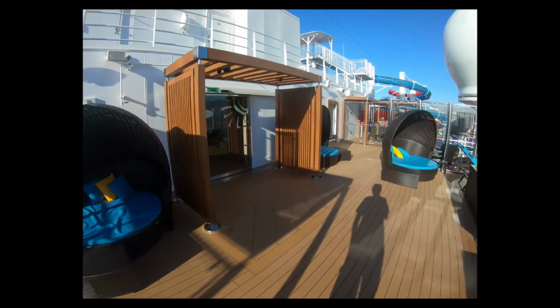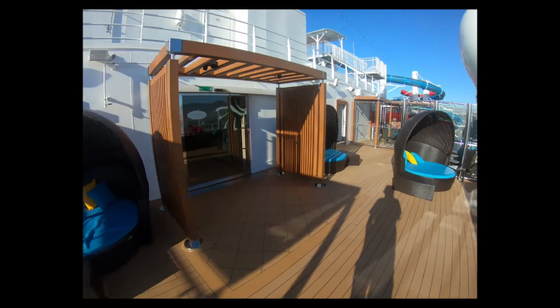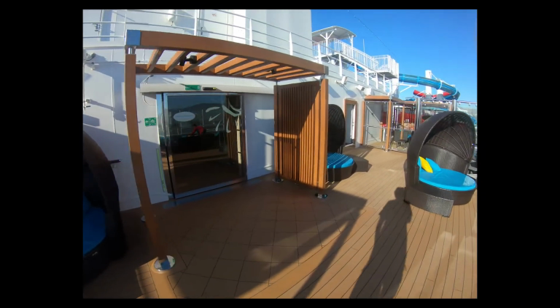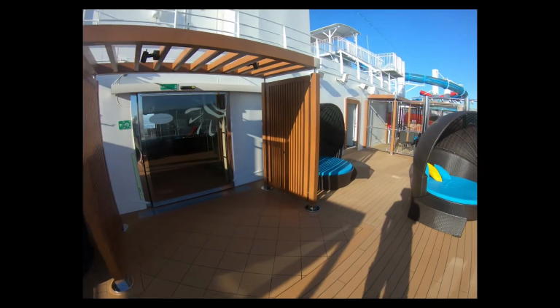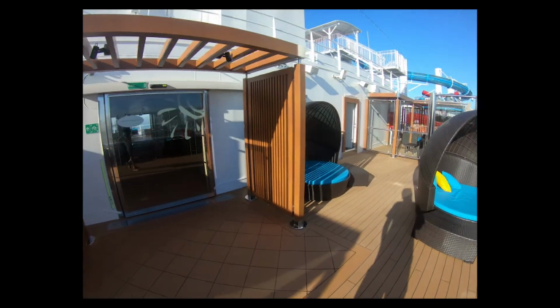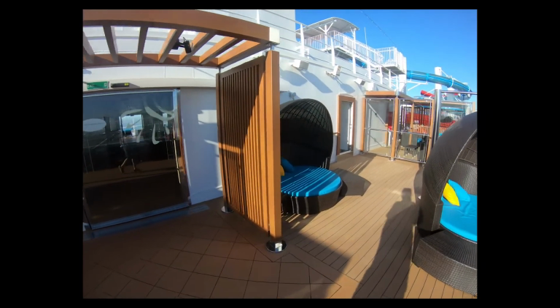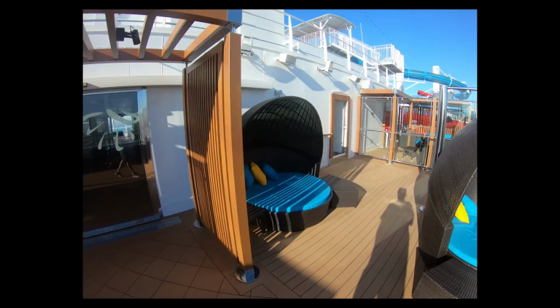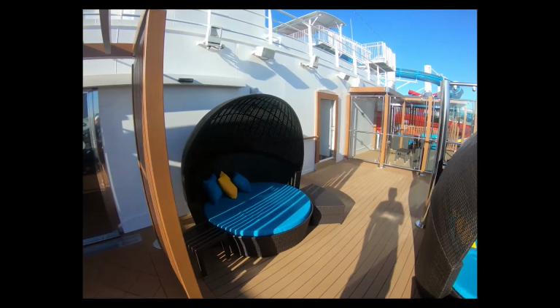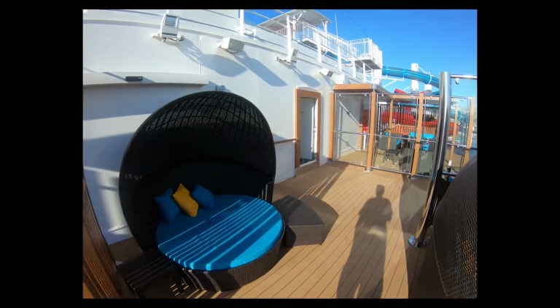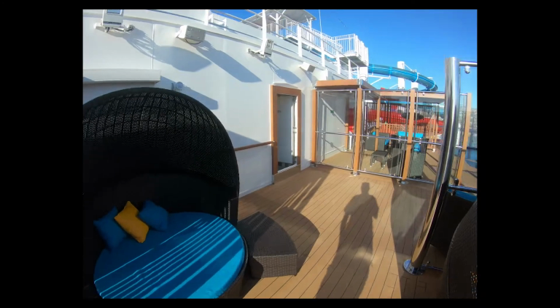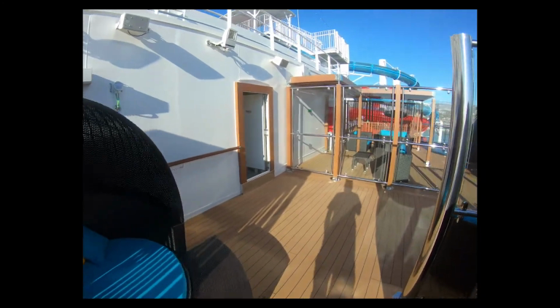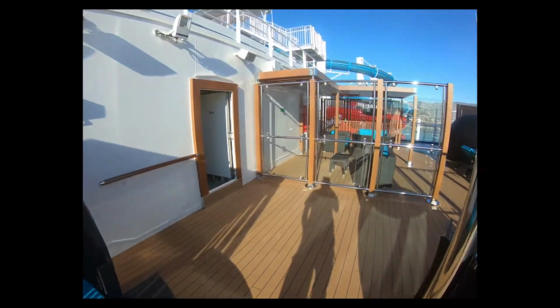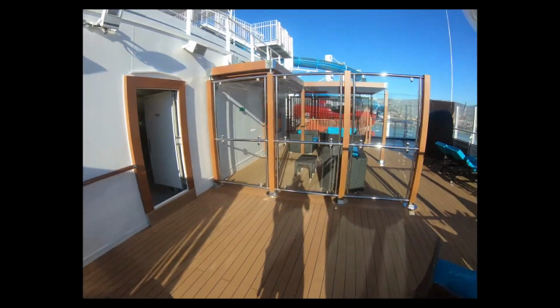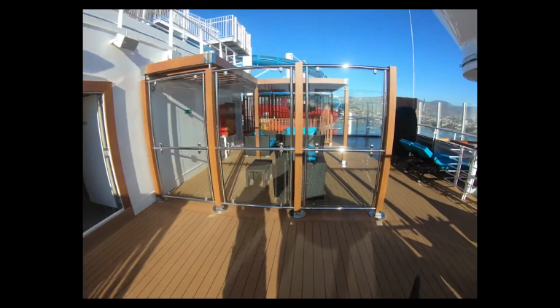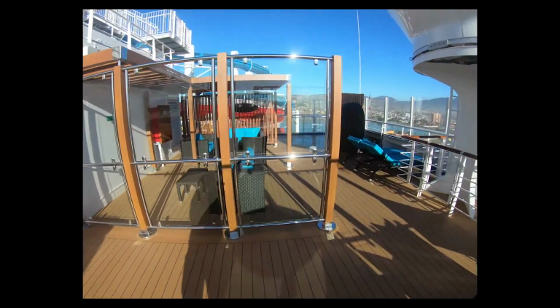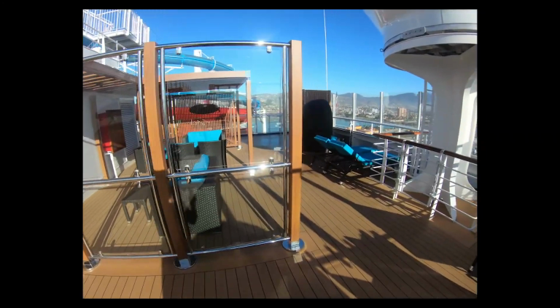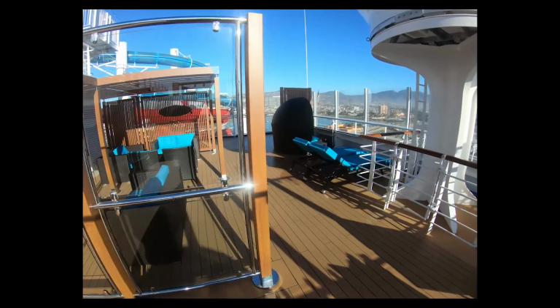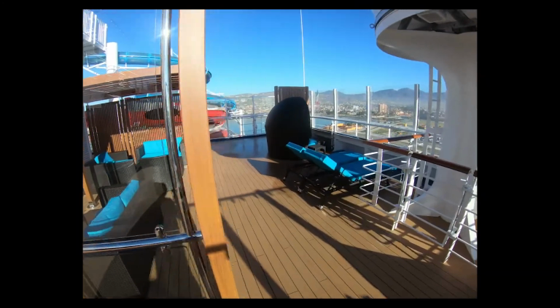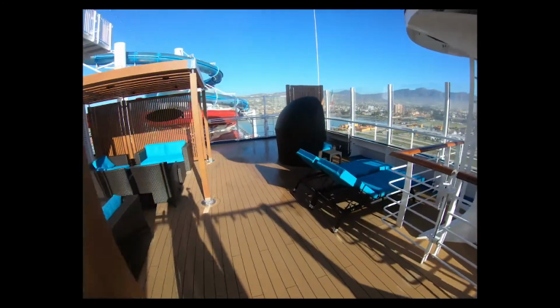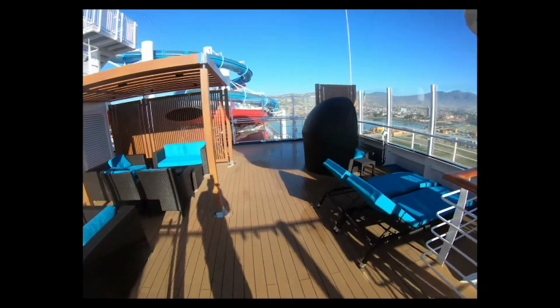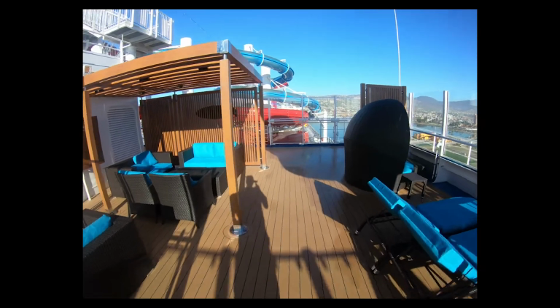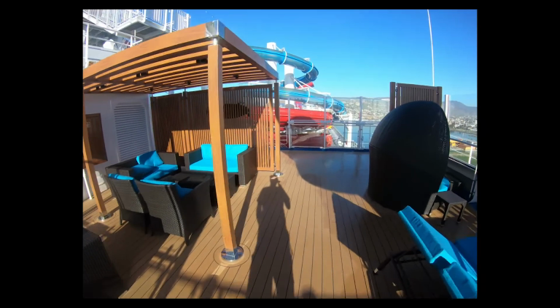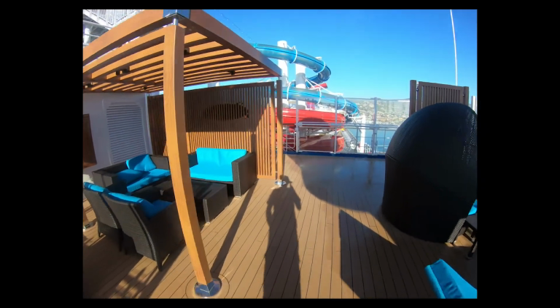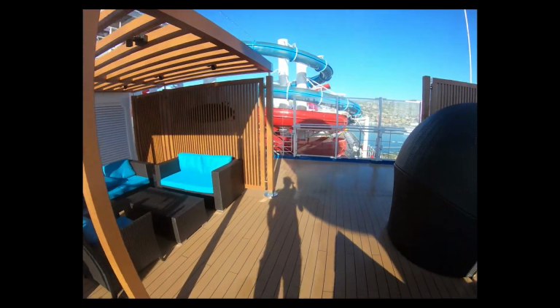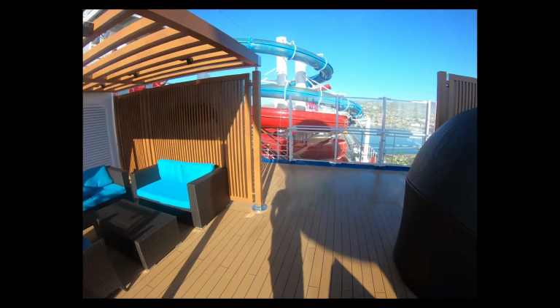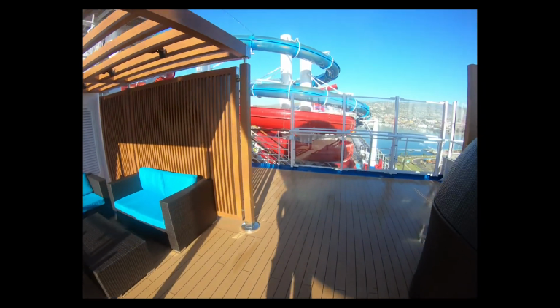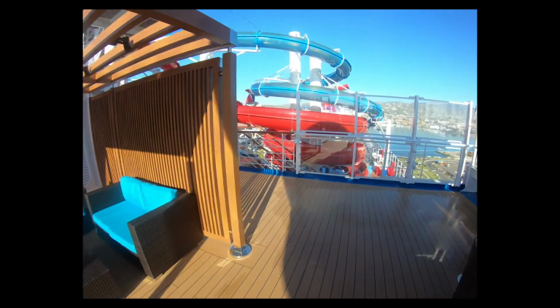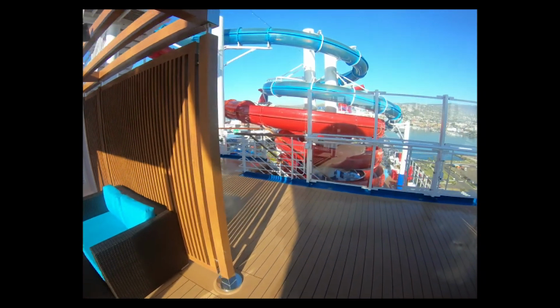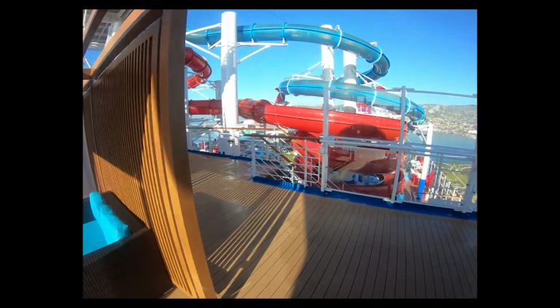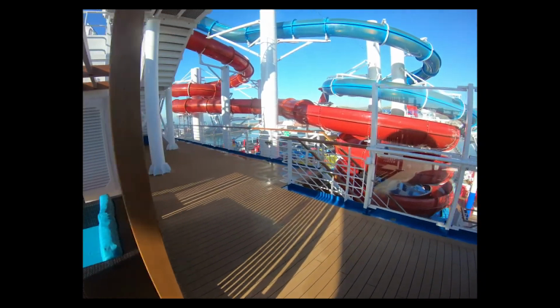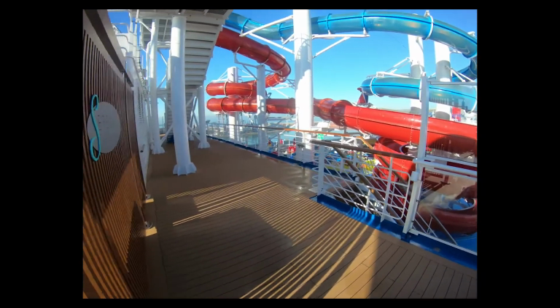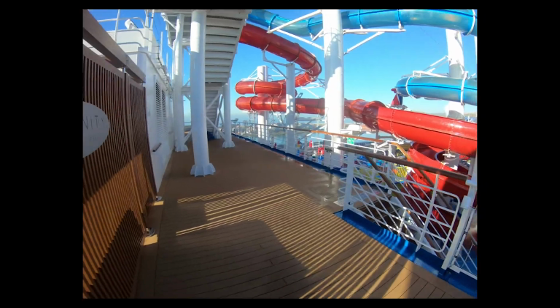A lot of seats as you can see — plenty of space but very much in demand. So get there early is the best advice I can give you. And we'll end up back at the other end by the waterworks. Again, deck 15, Carnival Panorama, Serenity deck.